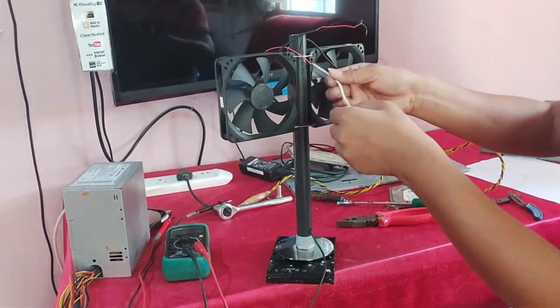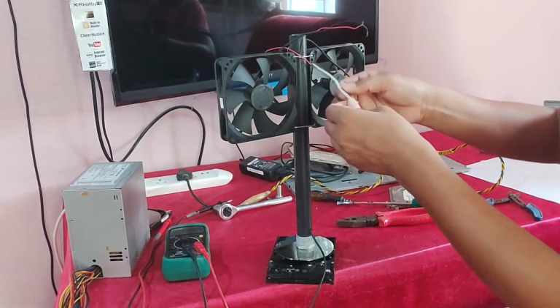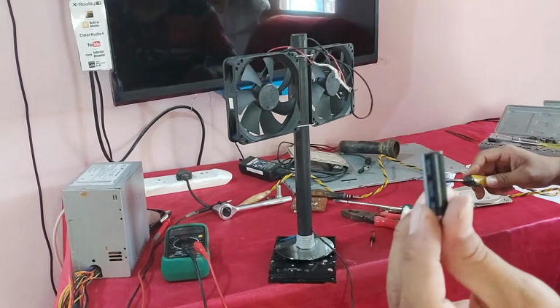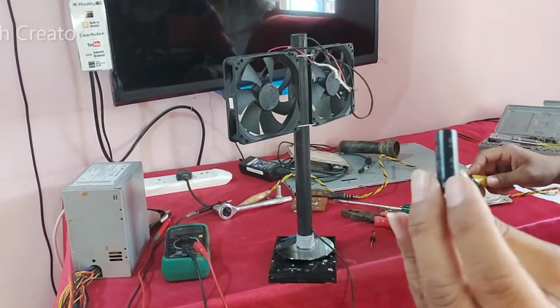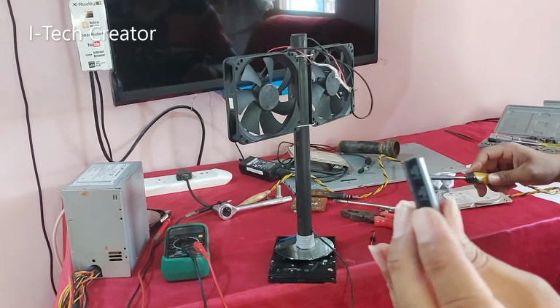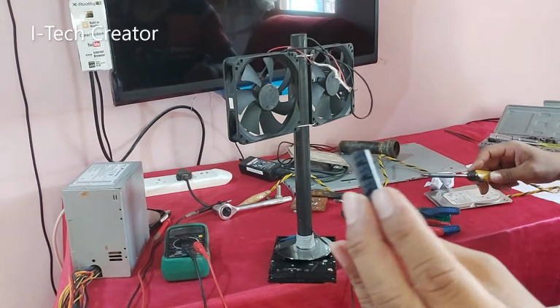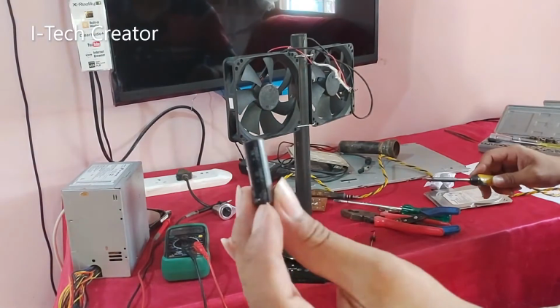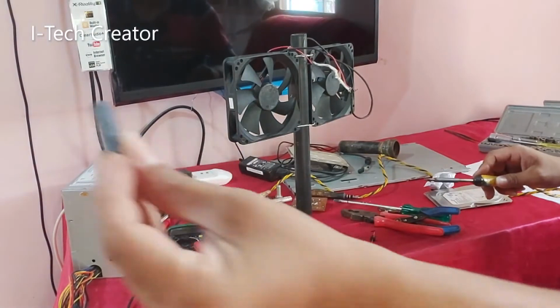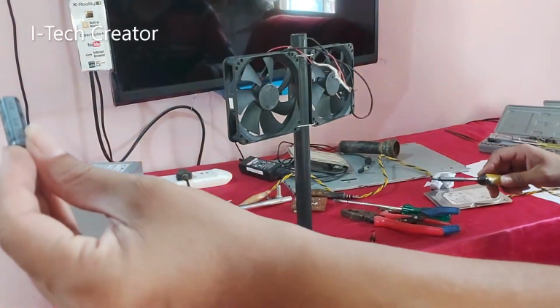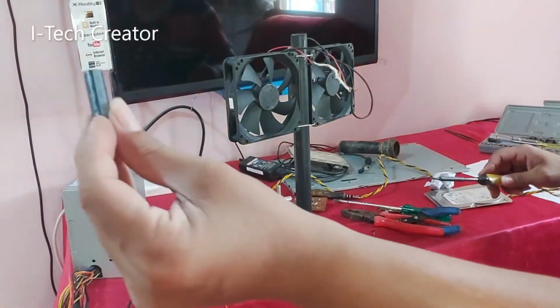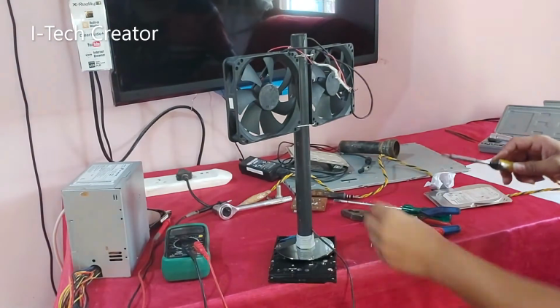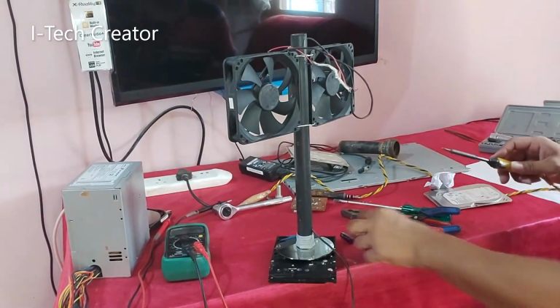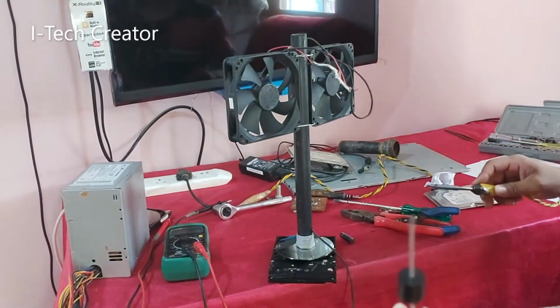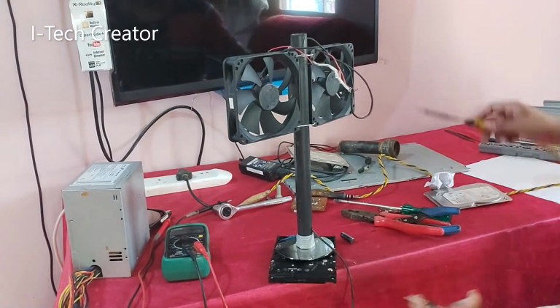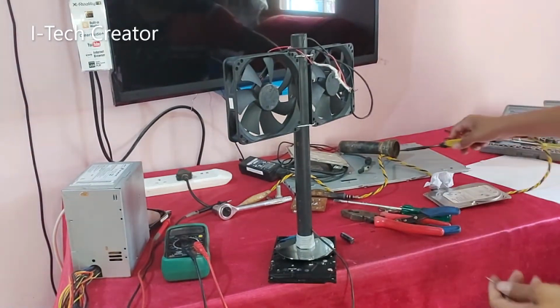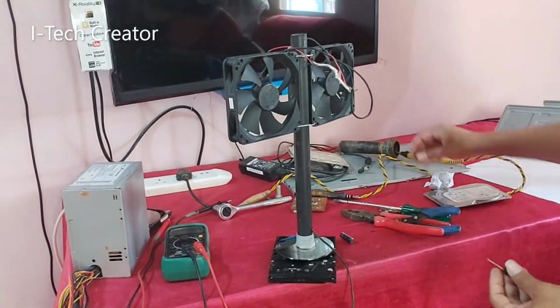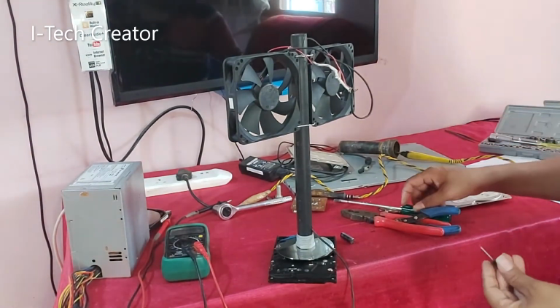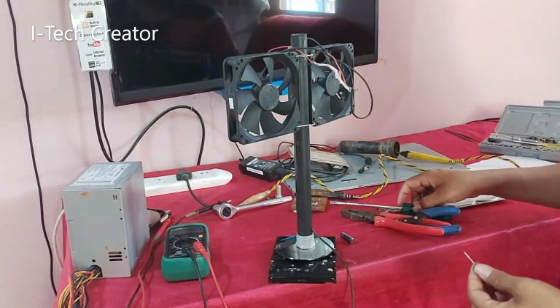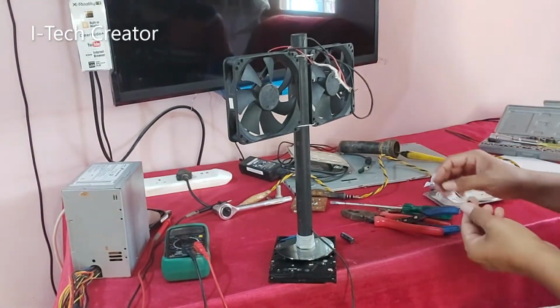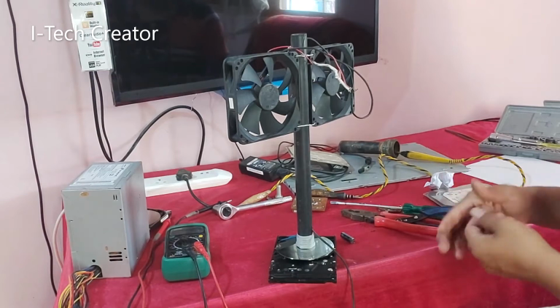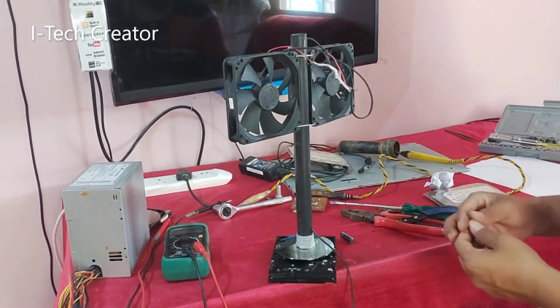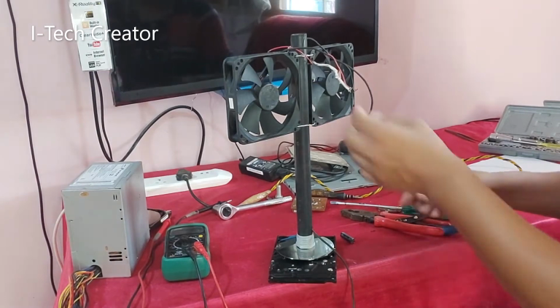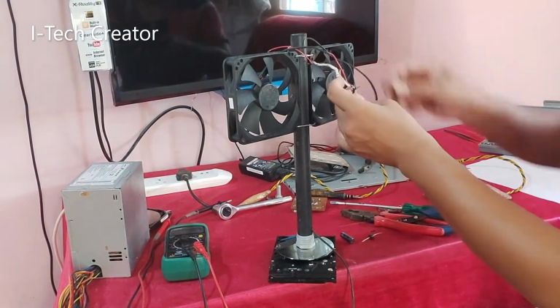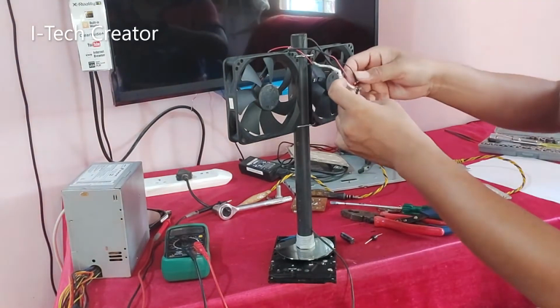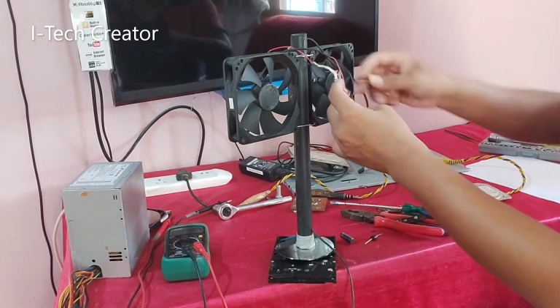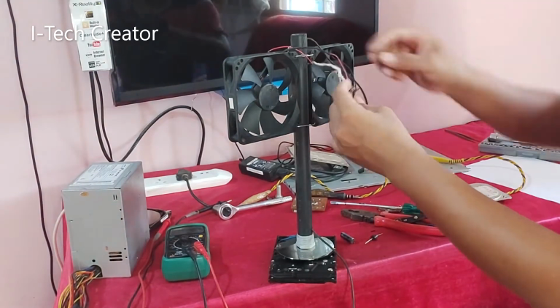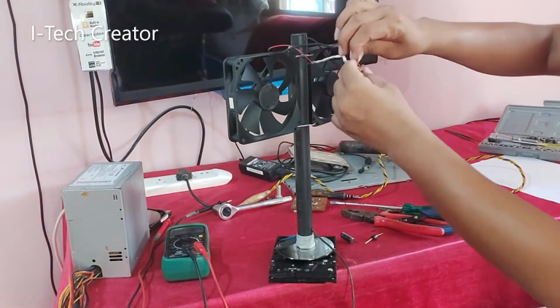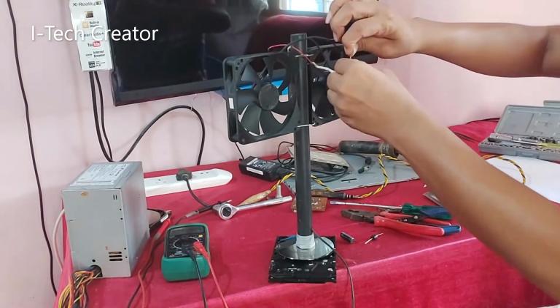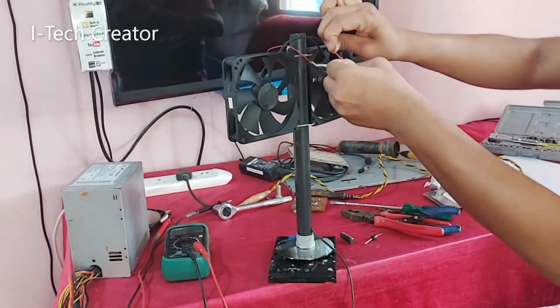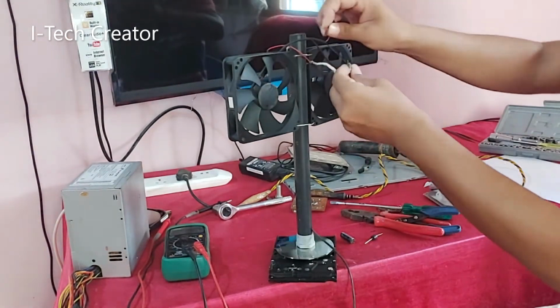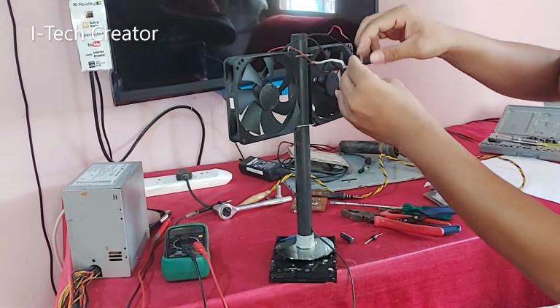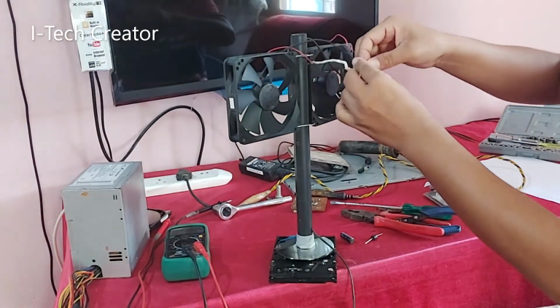You can use a 16-volt 2200 microfarad capacitor, and also a diode for smoothing the fan.